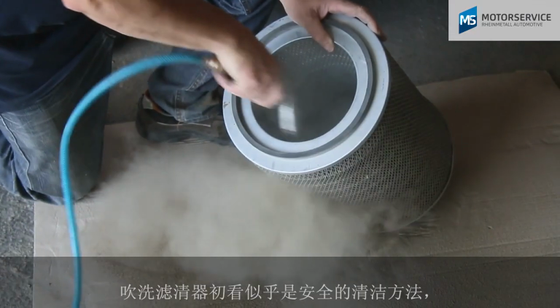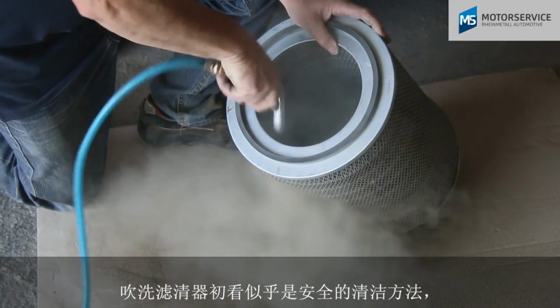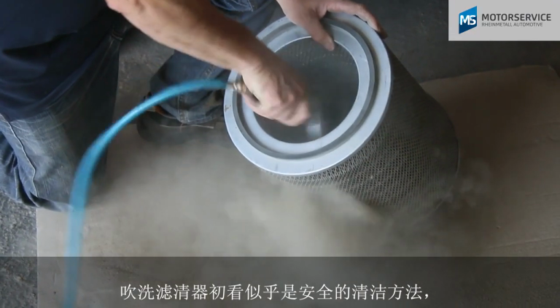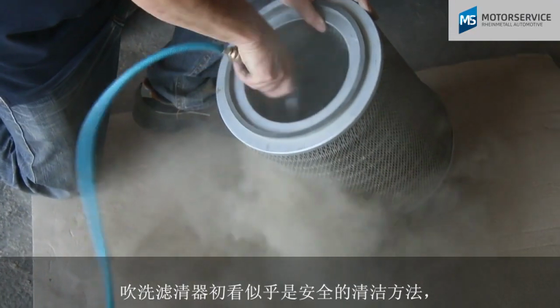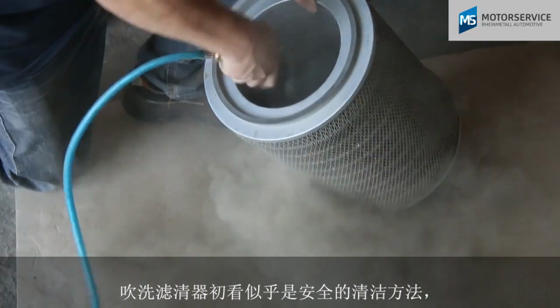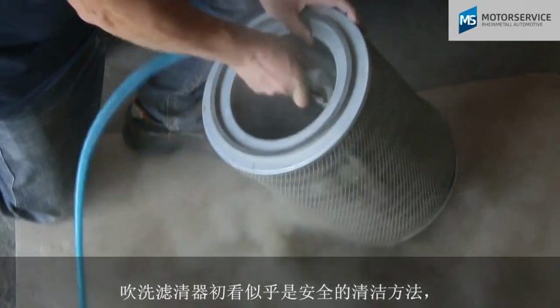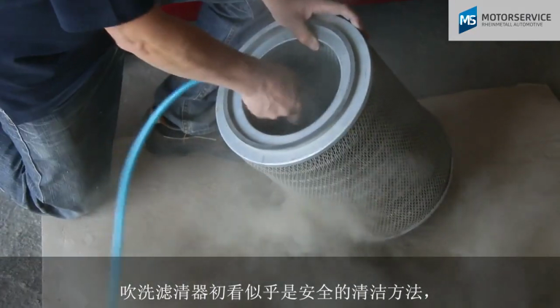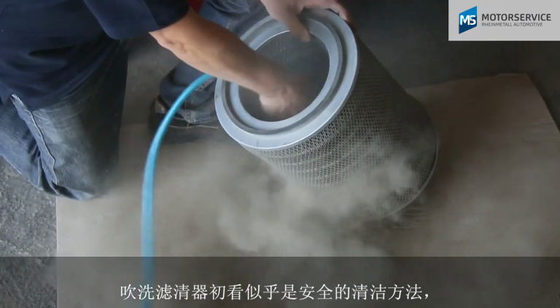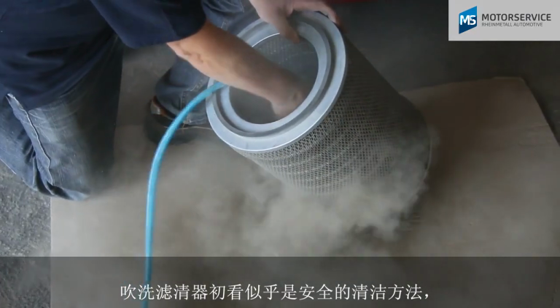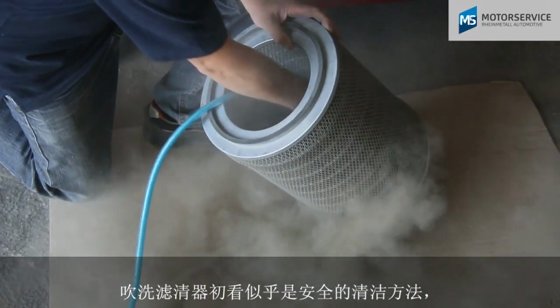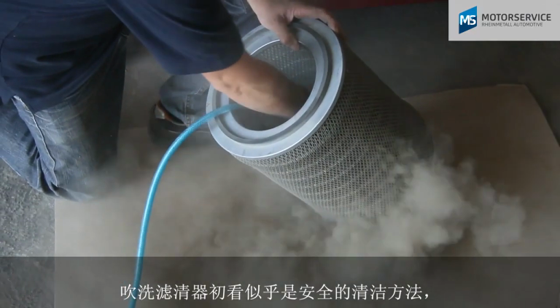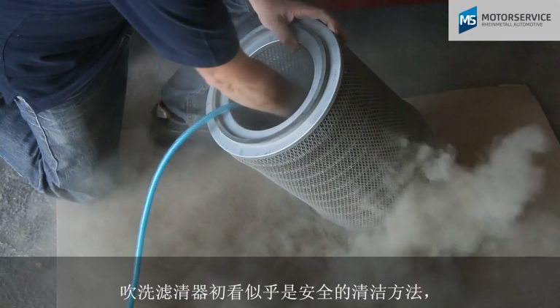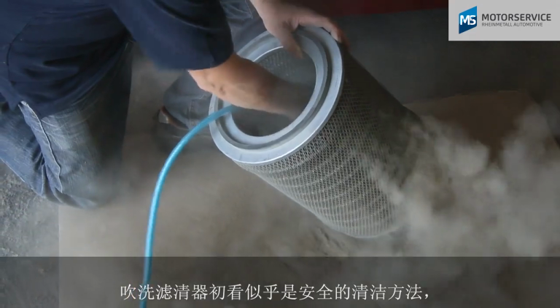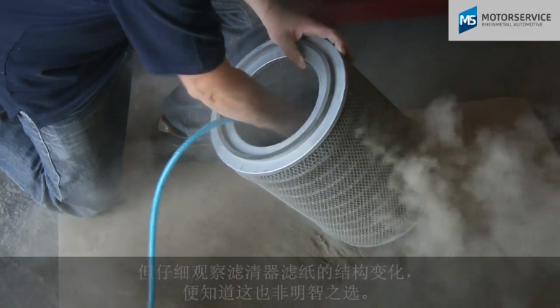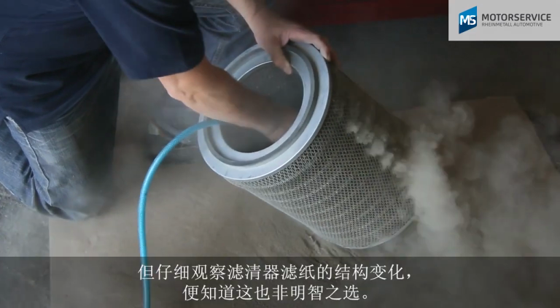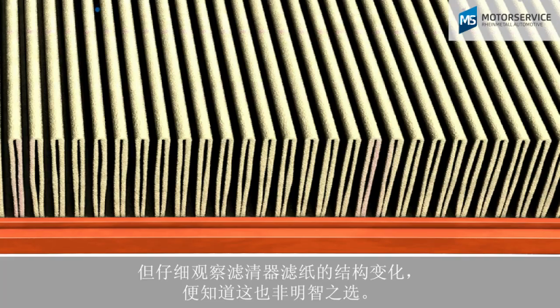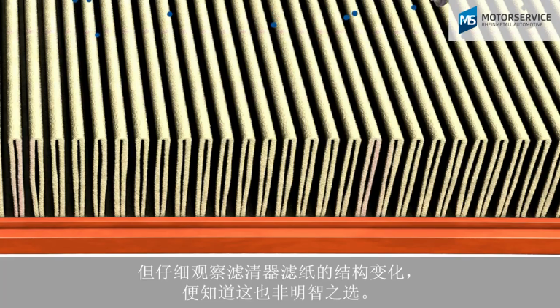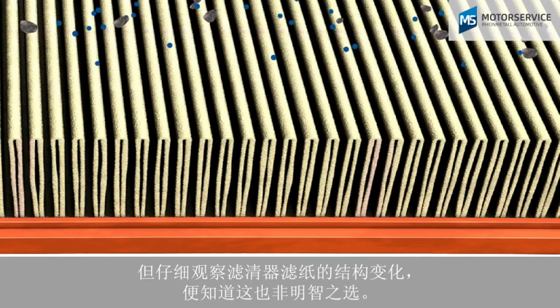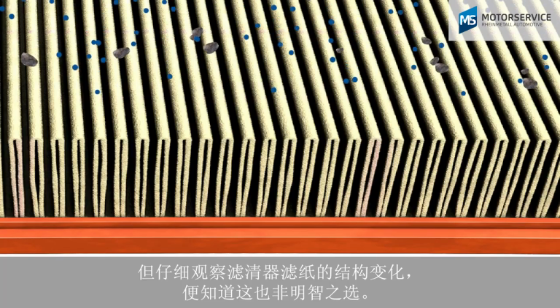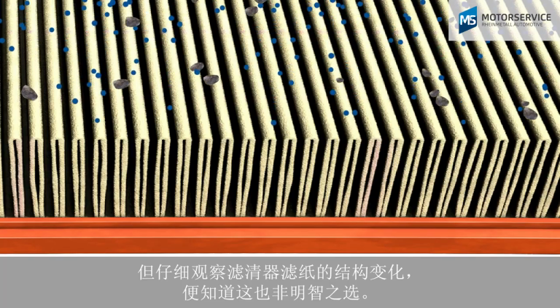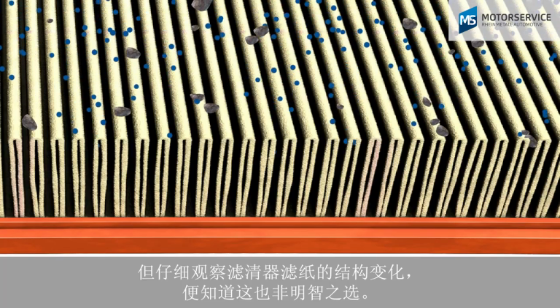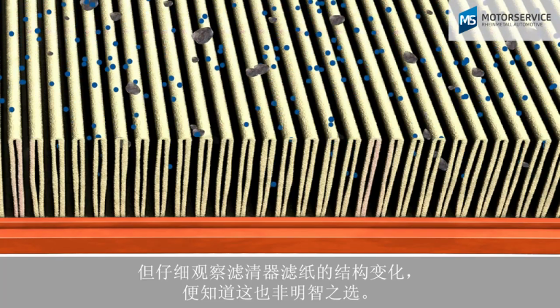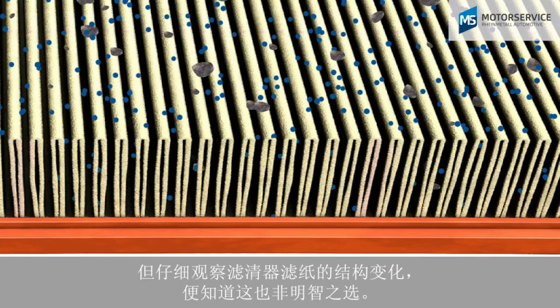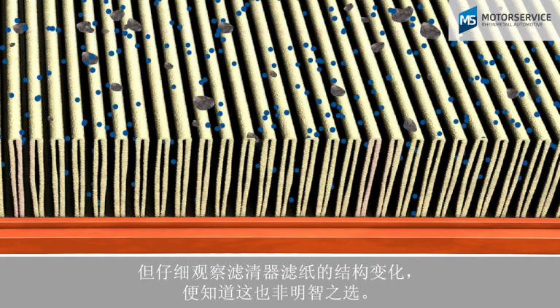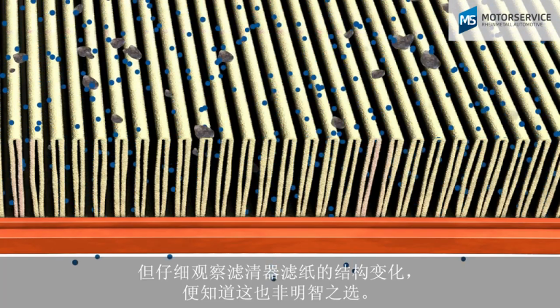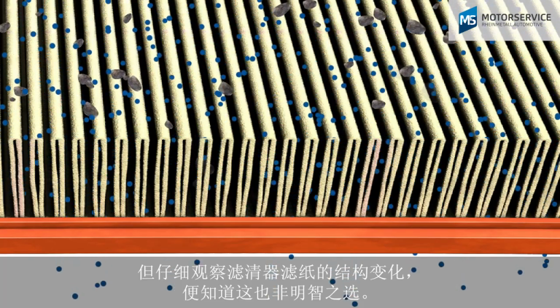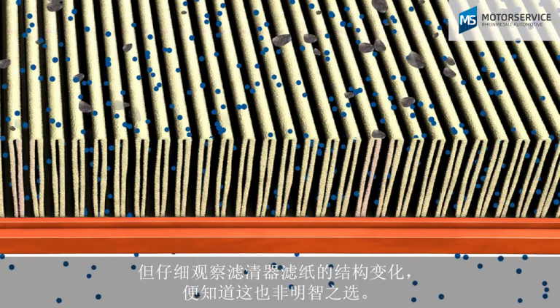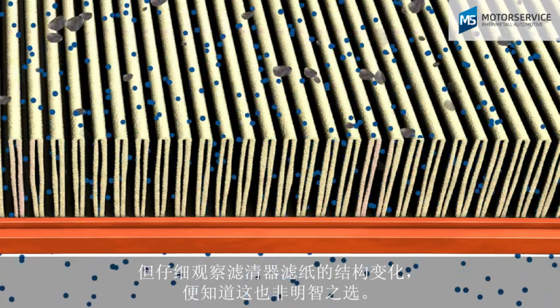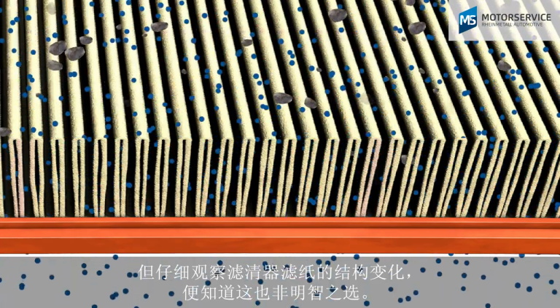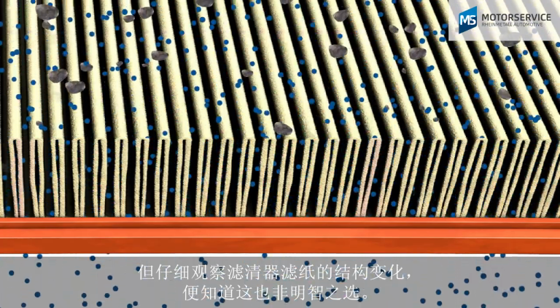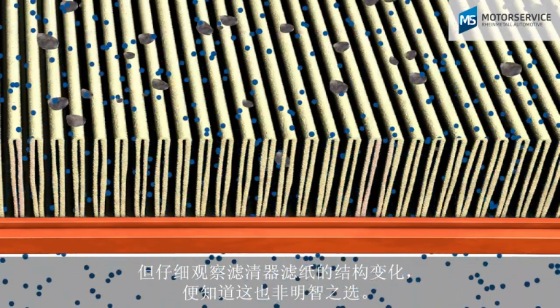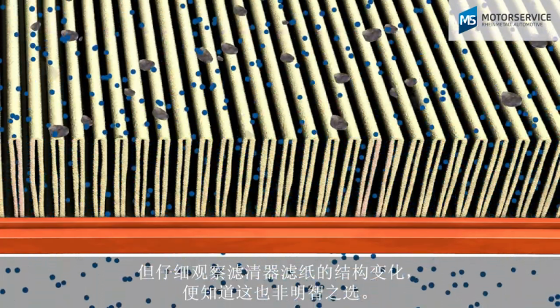Initially, blowing out filters seems to be a safer cleaning method. However, upon observing its effect on the structure of the filter paper, this method is not recommended either.